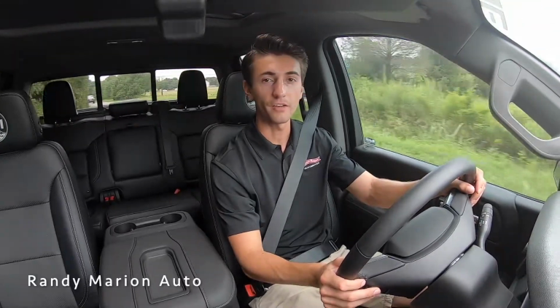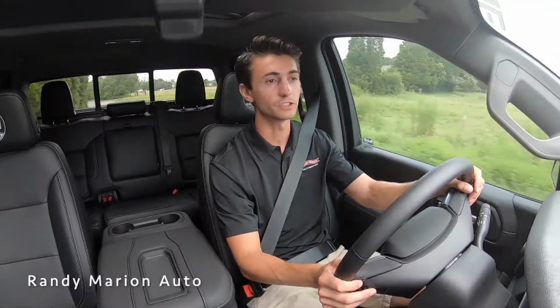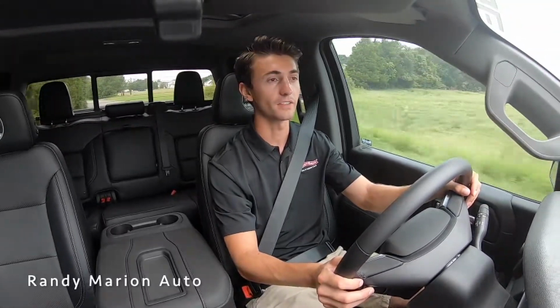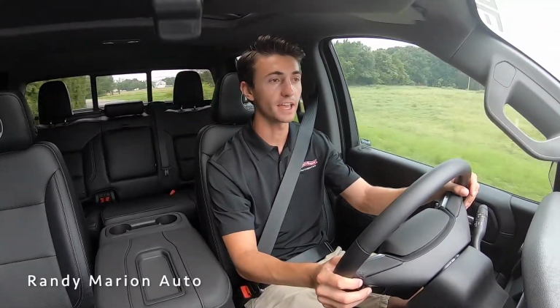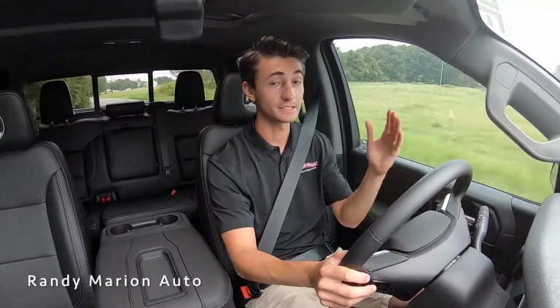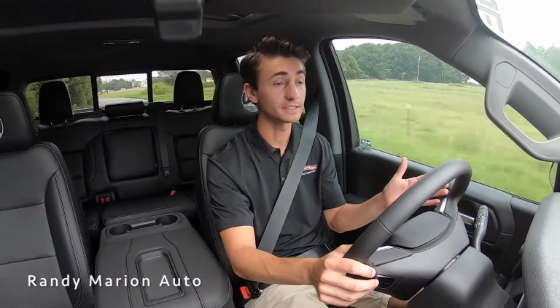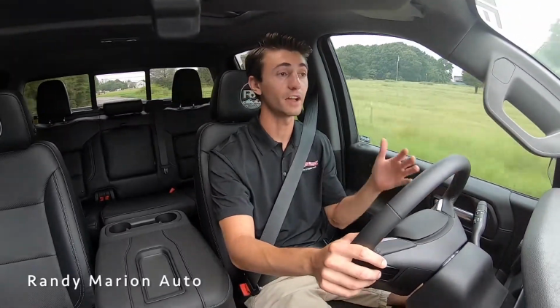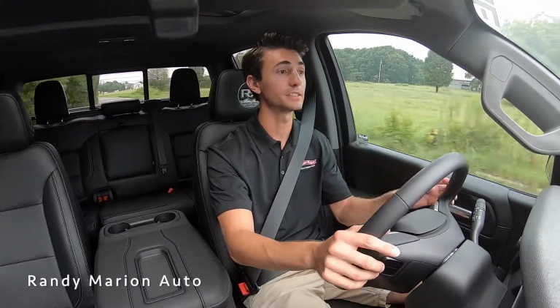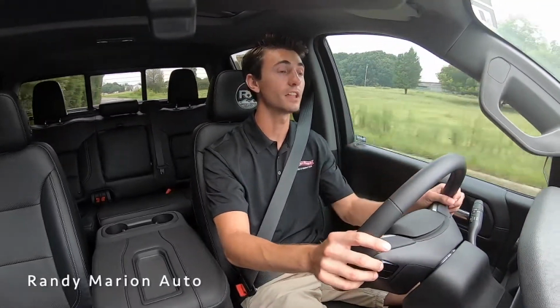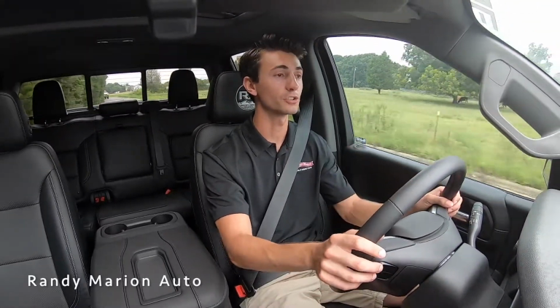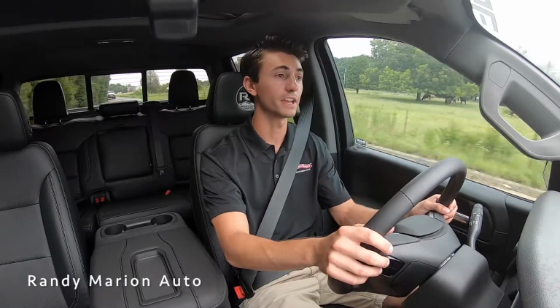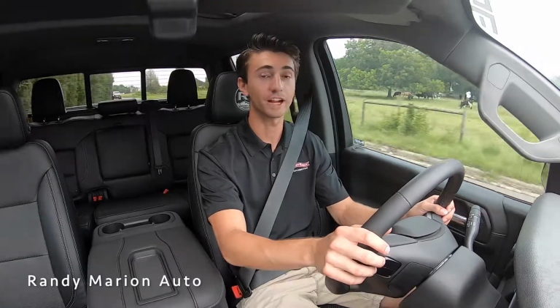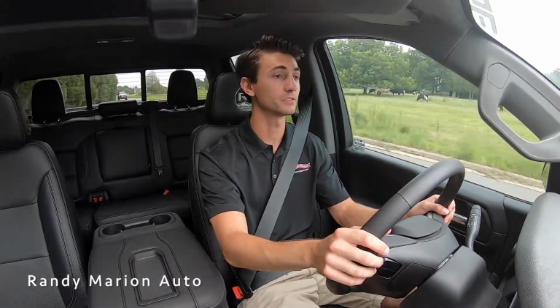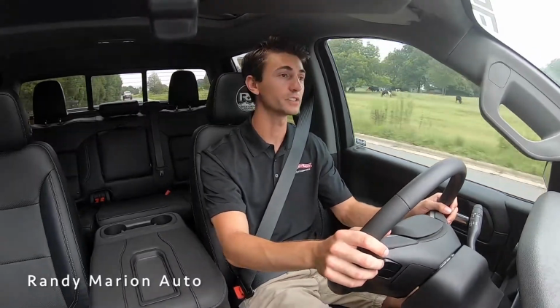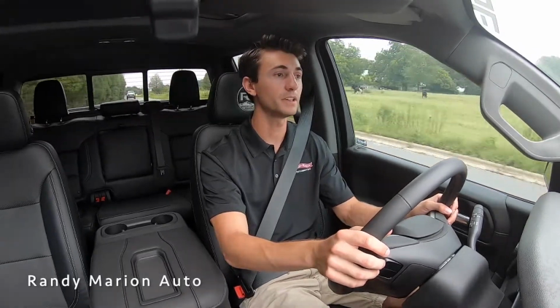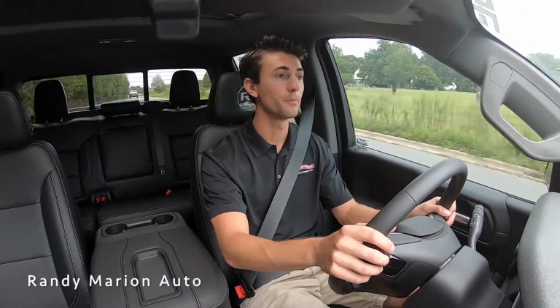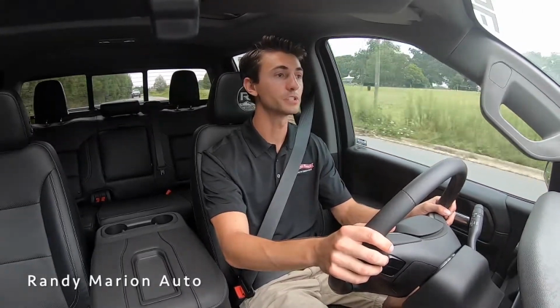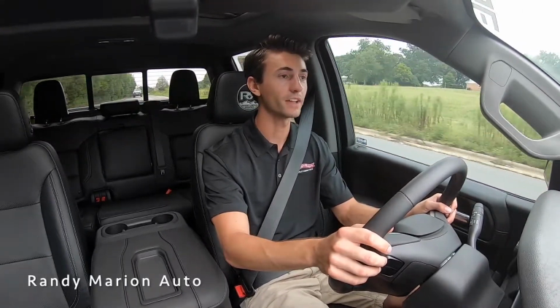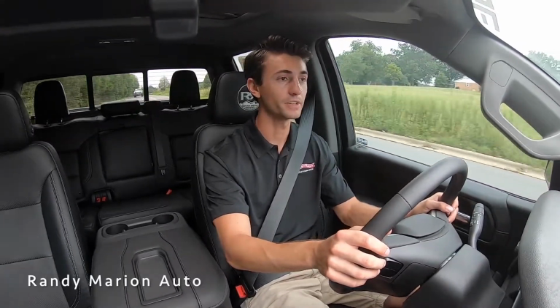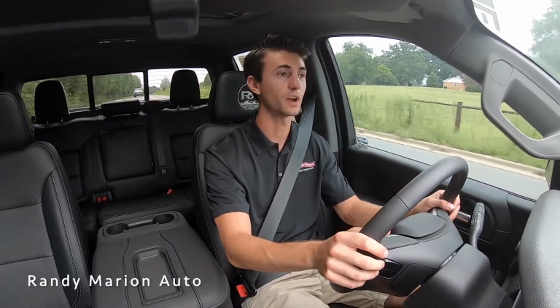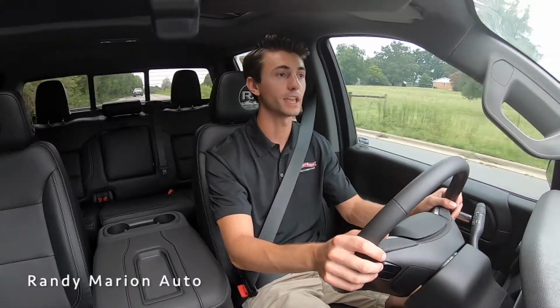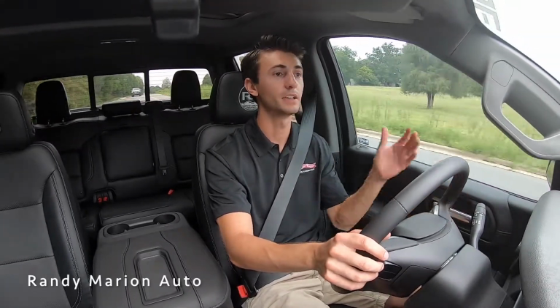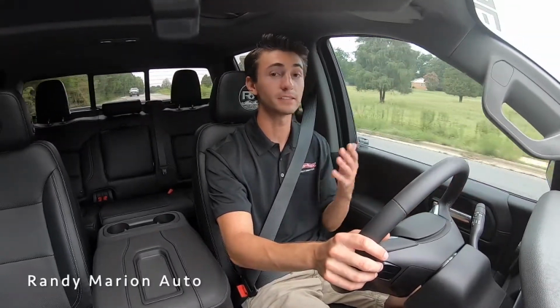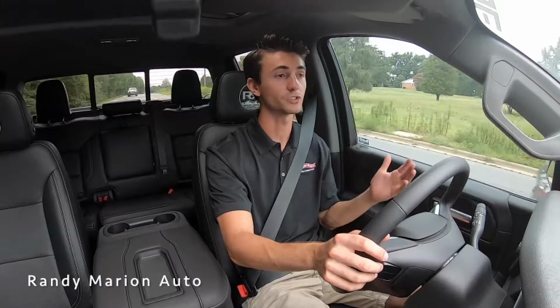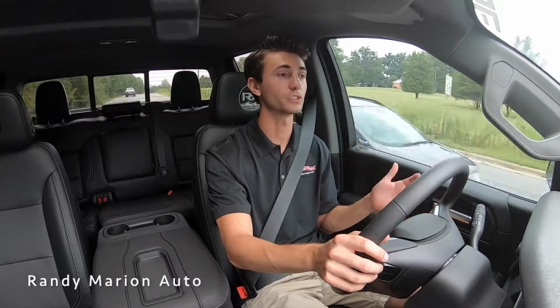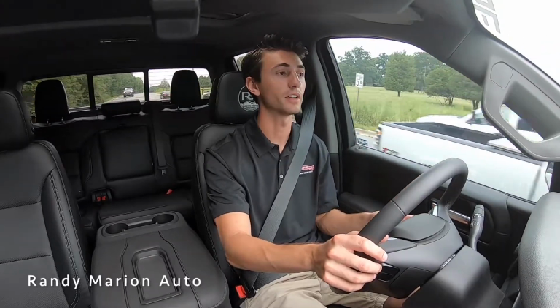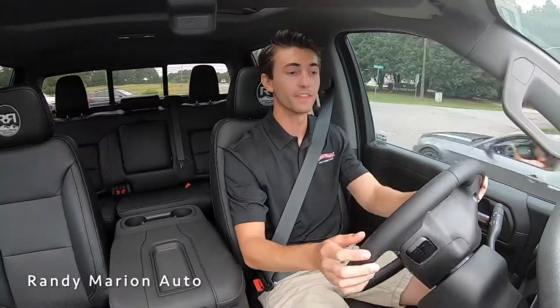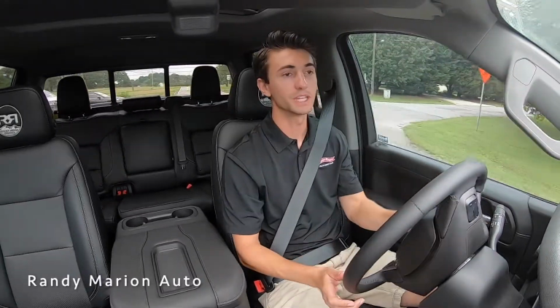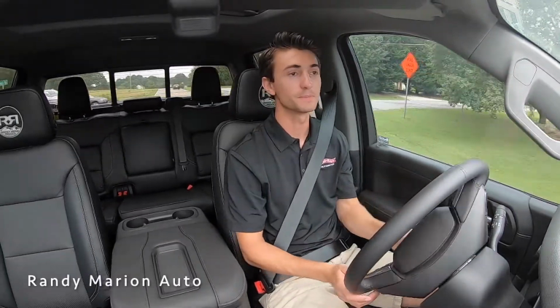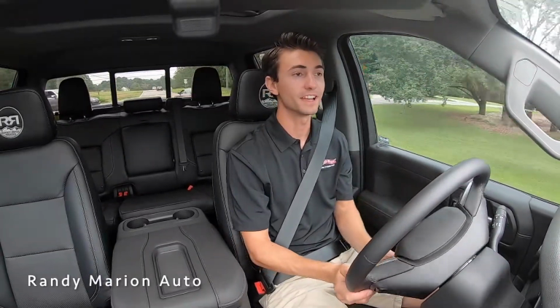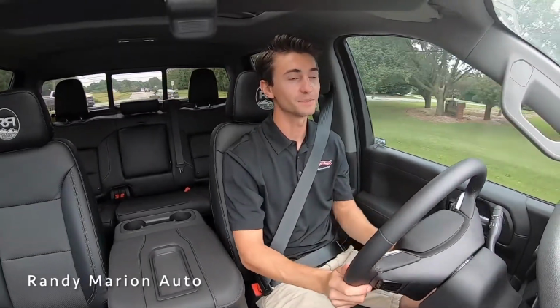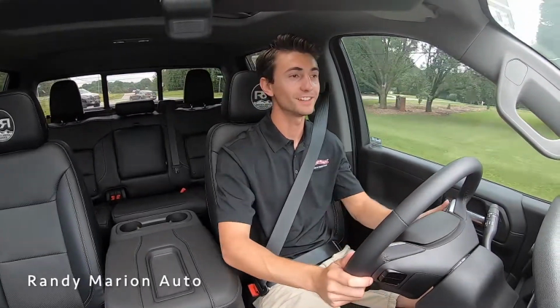Even coming up to a turn, you'll notice that the truck doesn't sway around at all — it's very stable and very confident to drive. Being a six-inch lift, it's obviously a lot larger than a factory Silverado, but you still have that confidence of driving like a stock truck. And as we get up to speed, that custom exhaust really comes alive.